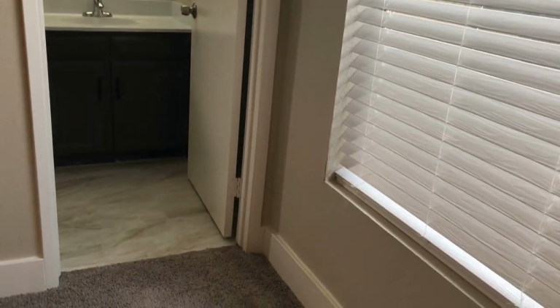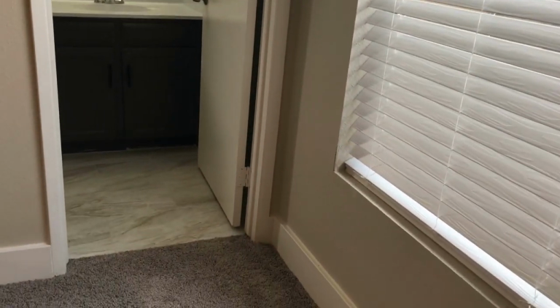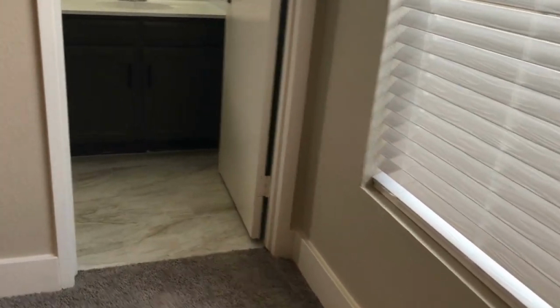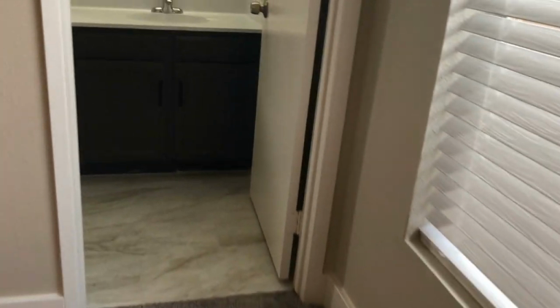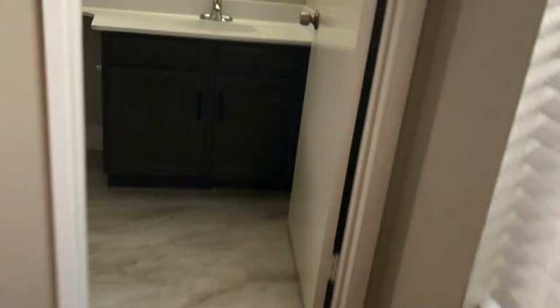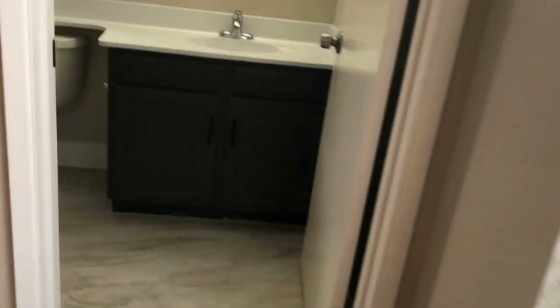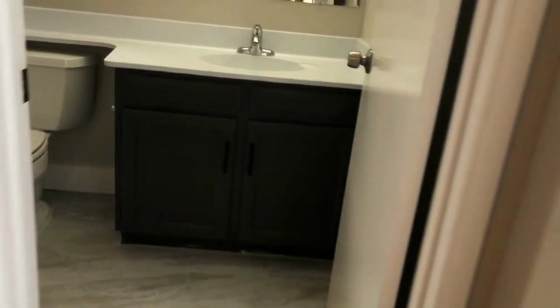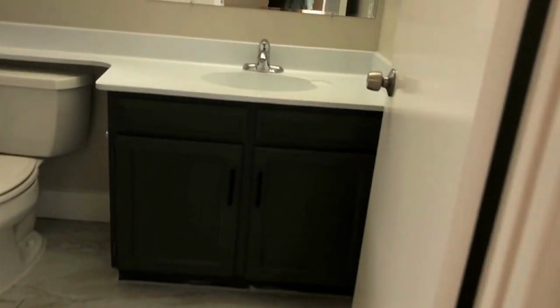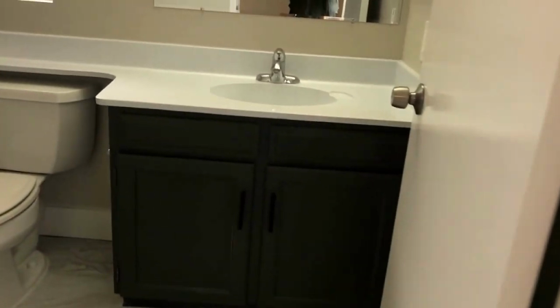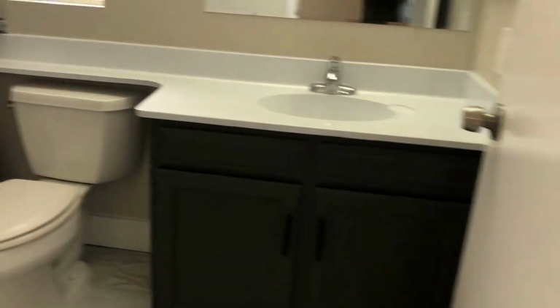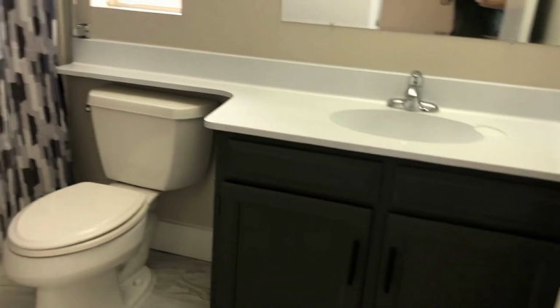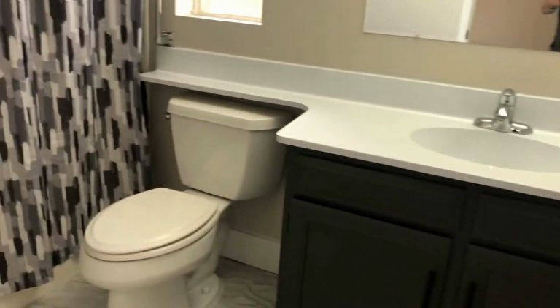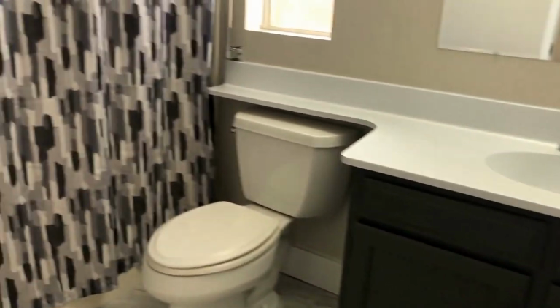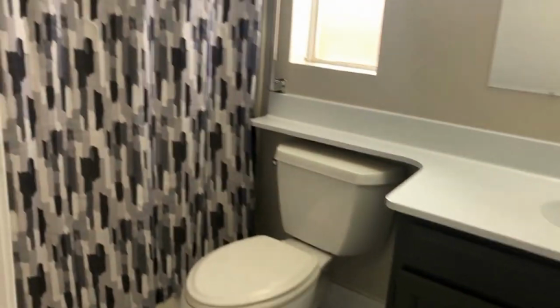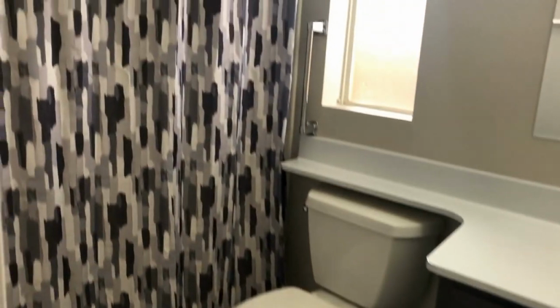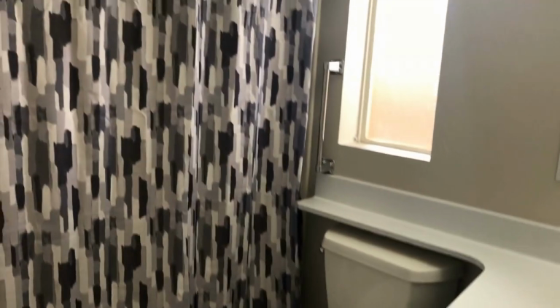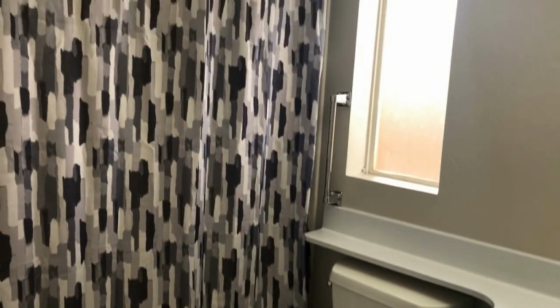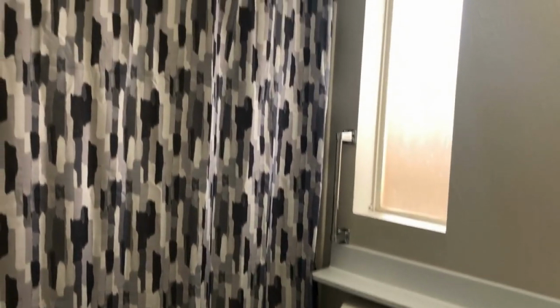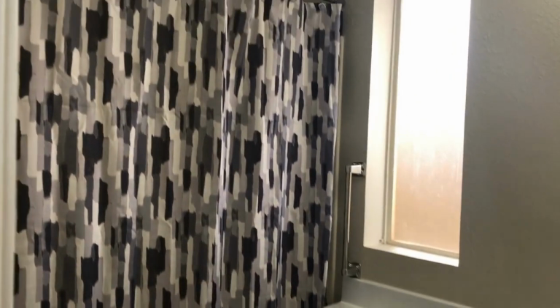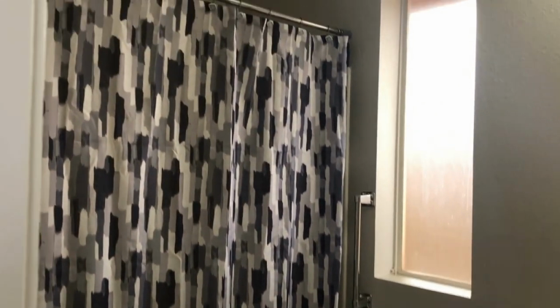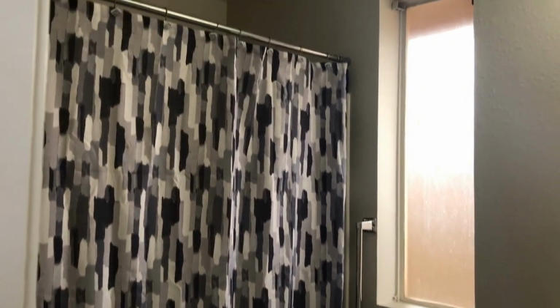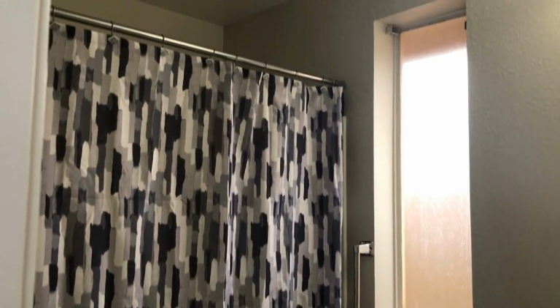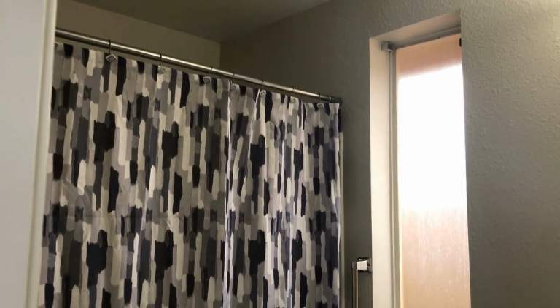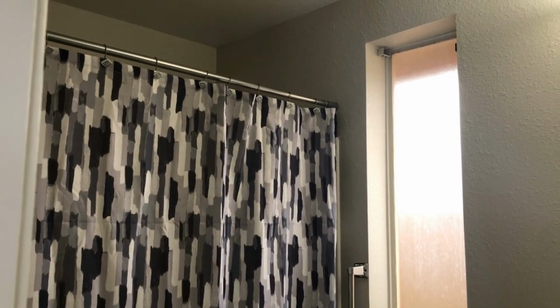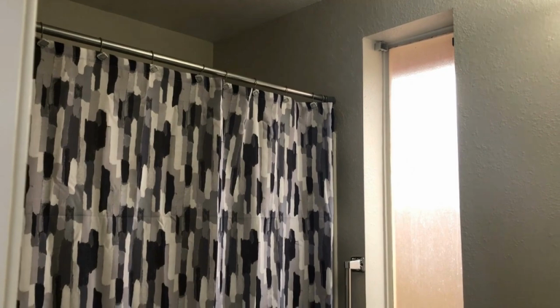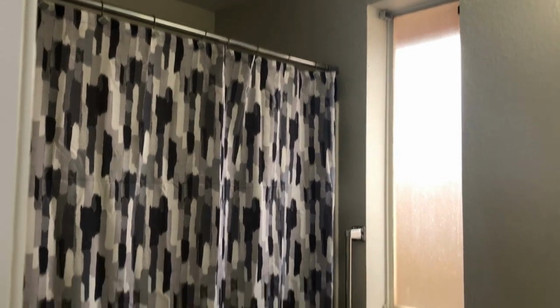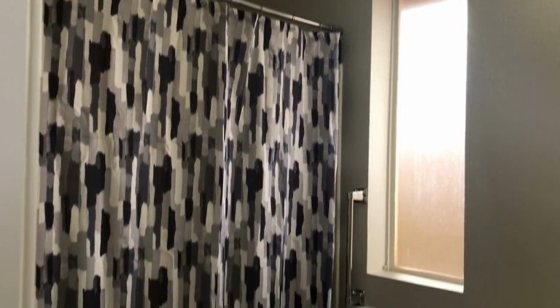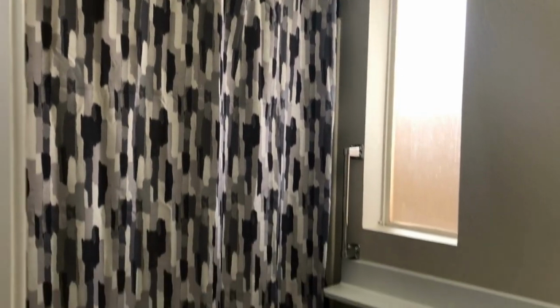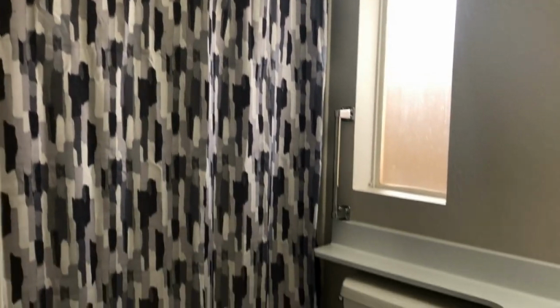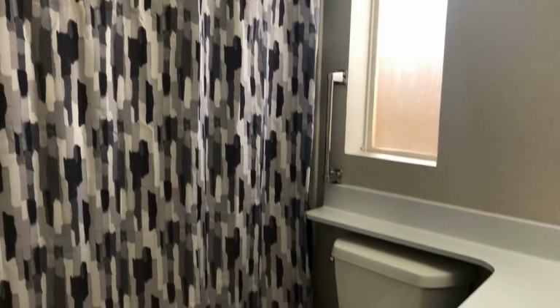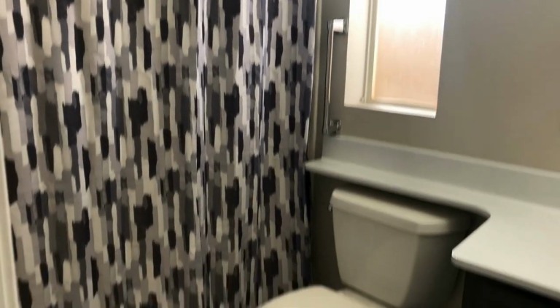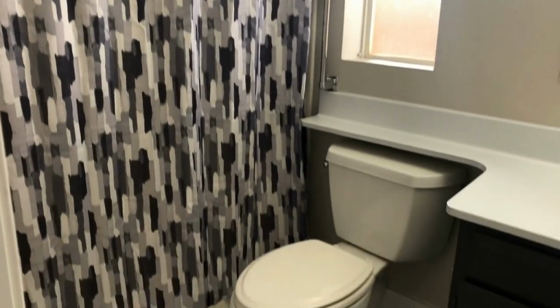And the master bedroom does have its own private bathroom. It has a walk-in shower, toilet, vanity with storage, and a nice window for some natural light.